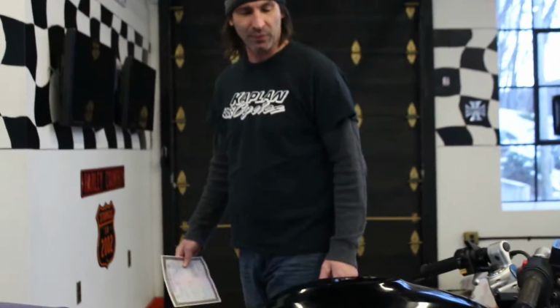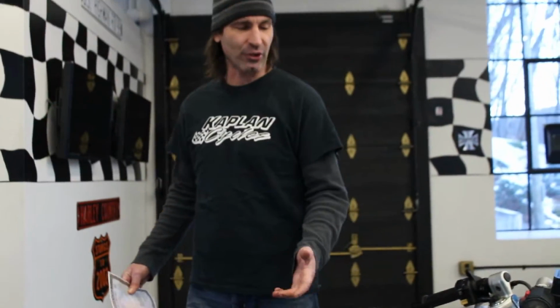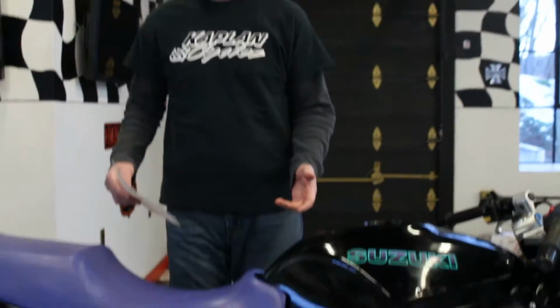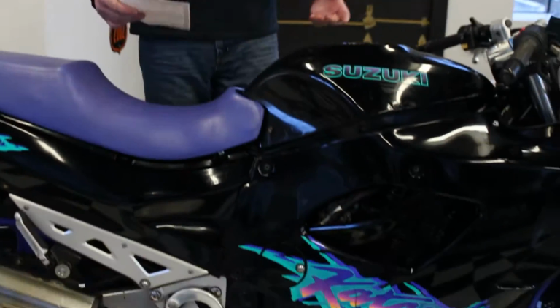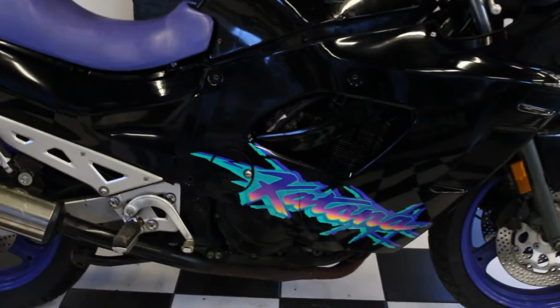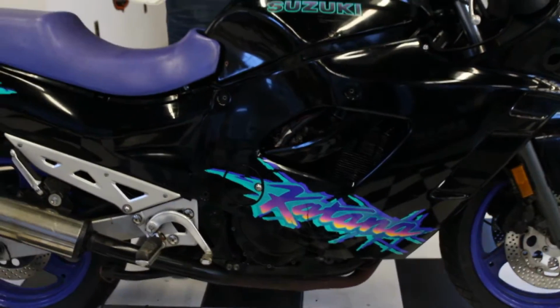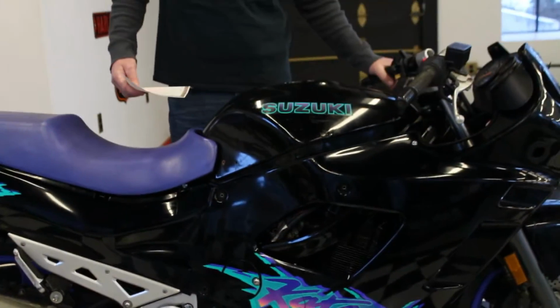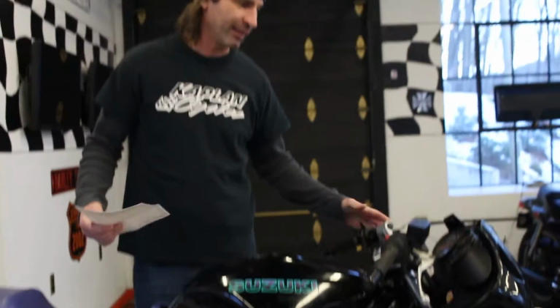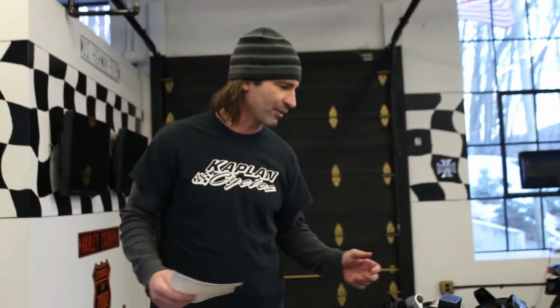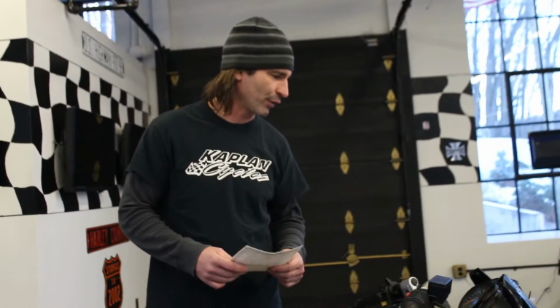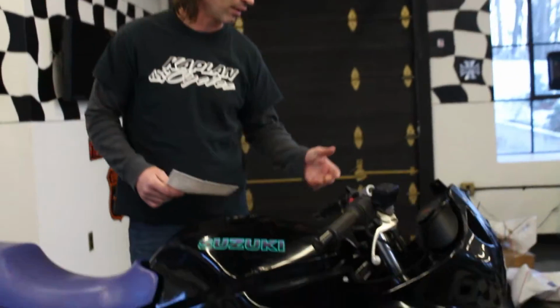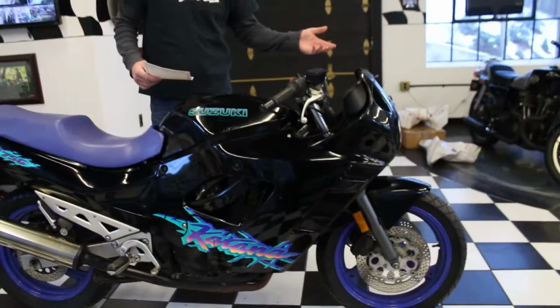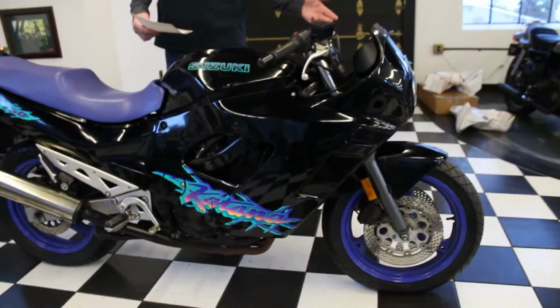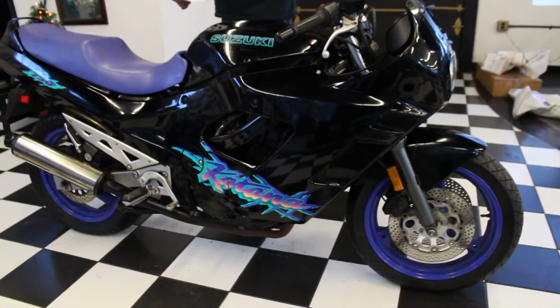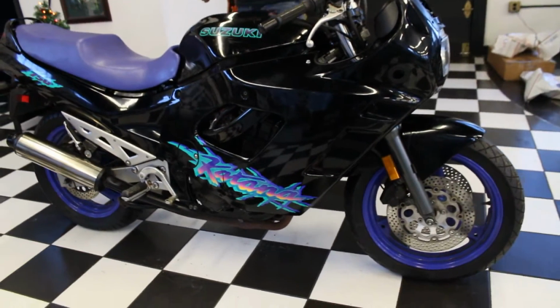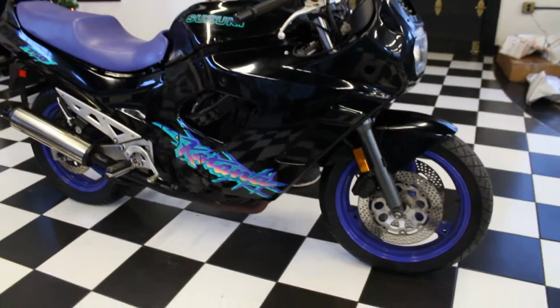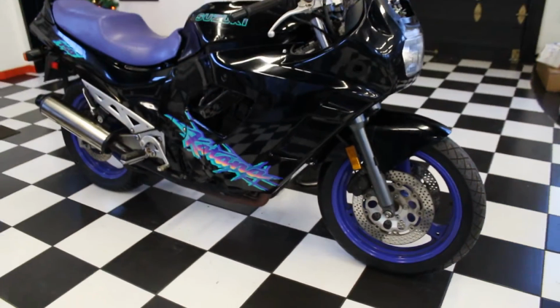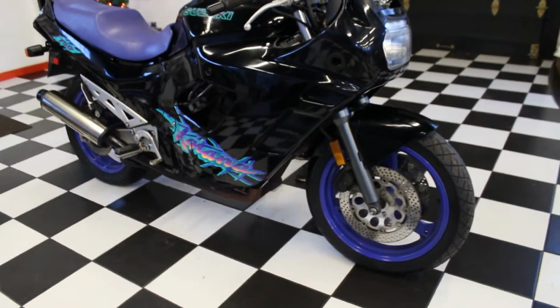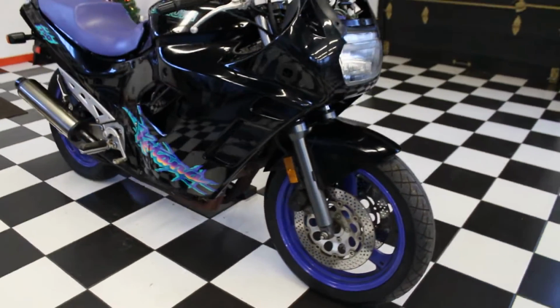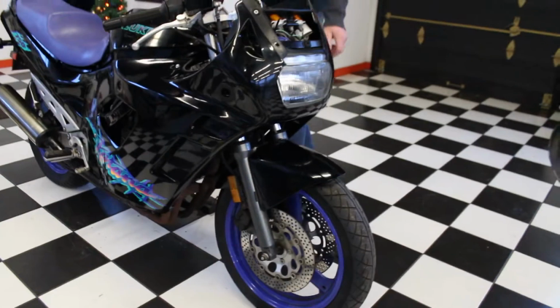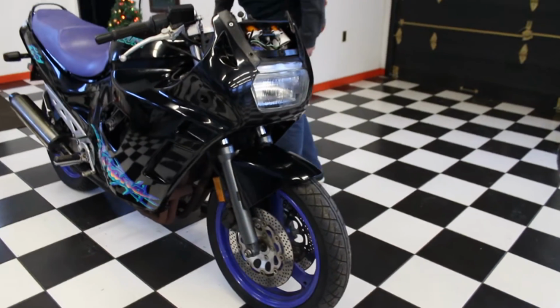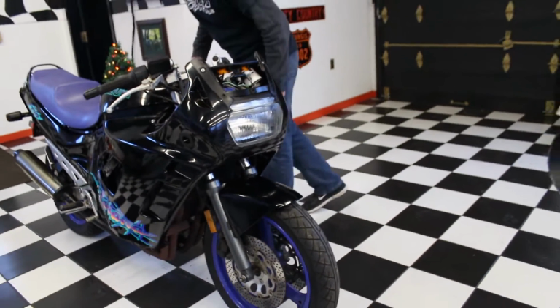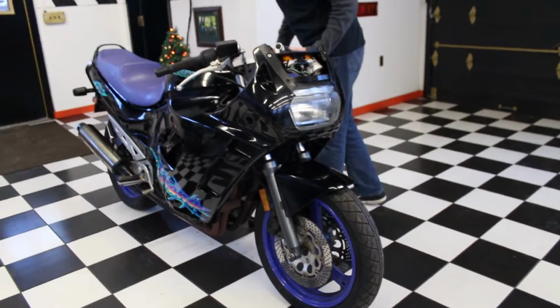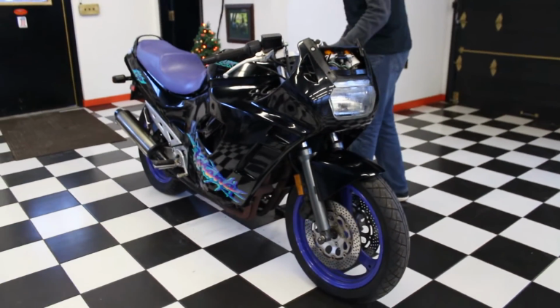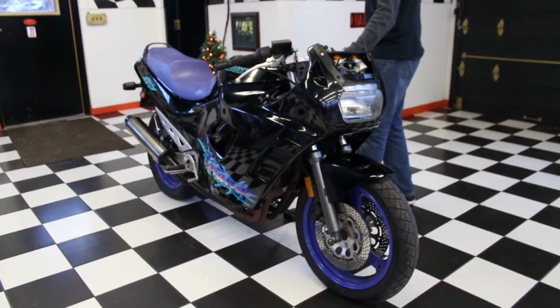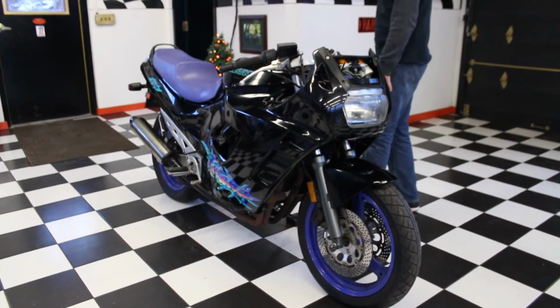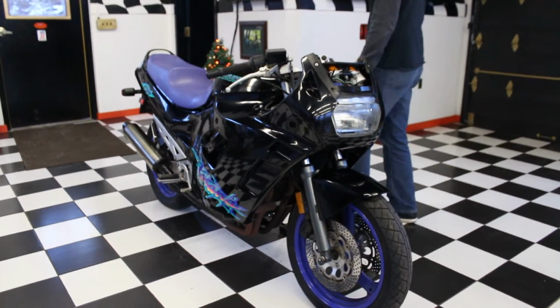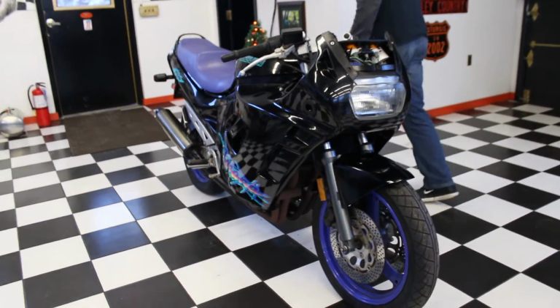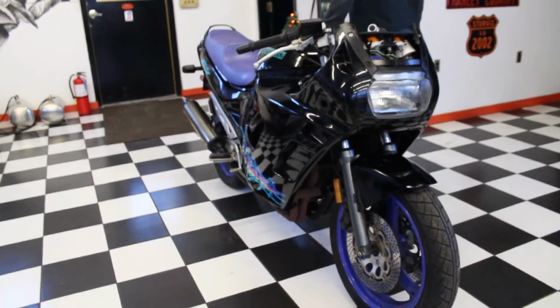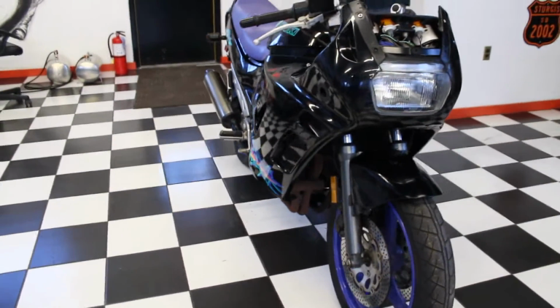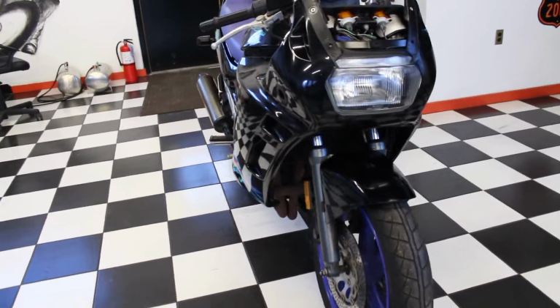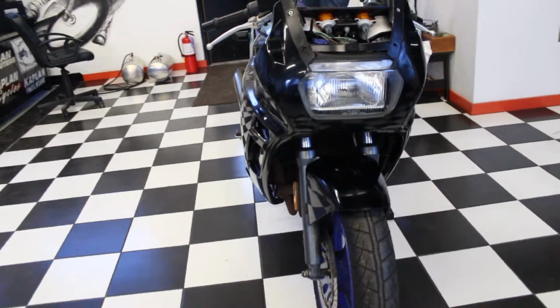We did turn the bike over, hooked it up to a jump pad, and it does turn over strong. This bike has super low miles on it — only 12,175 miles — so there's a lot of life left from this motor.